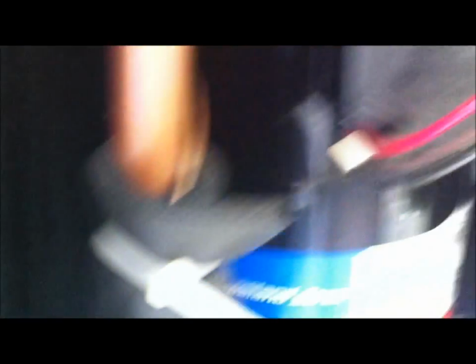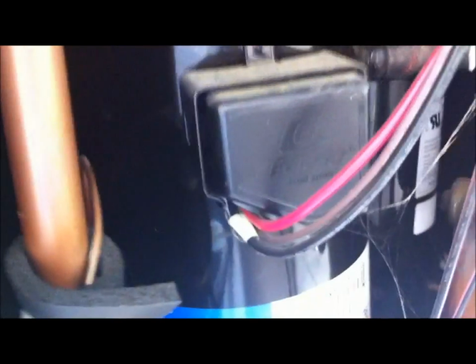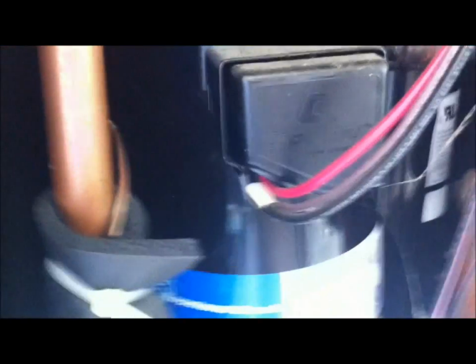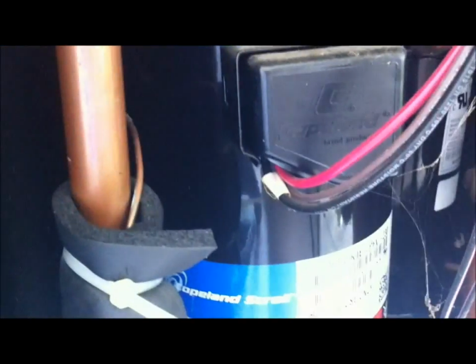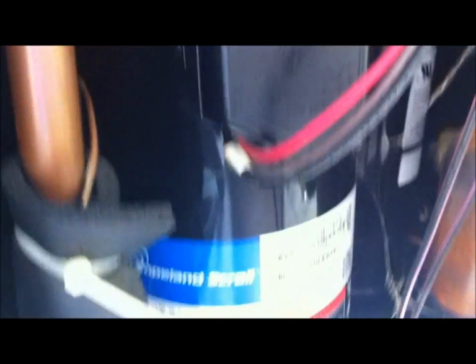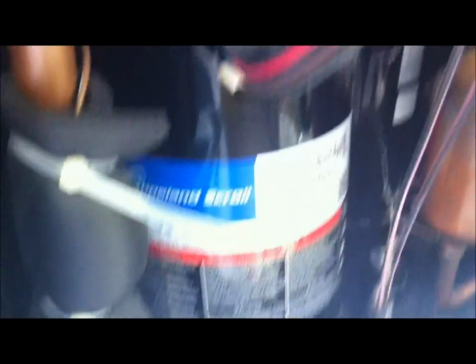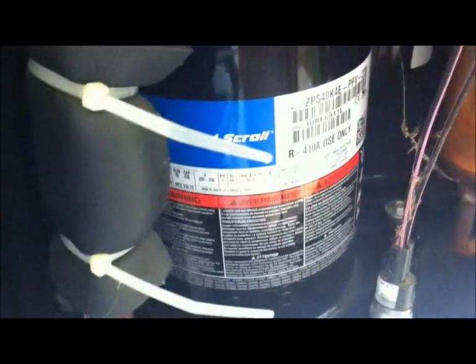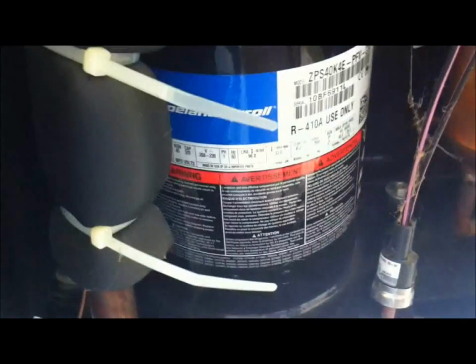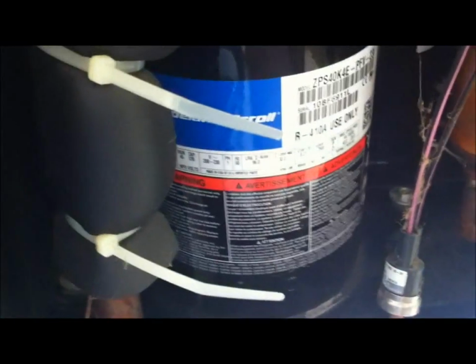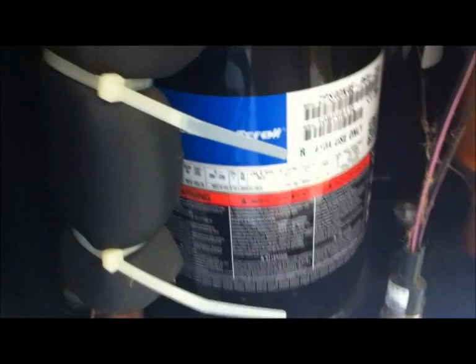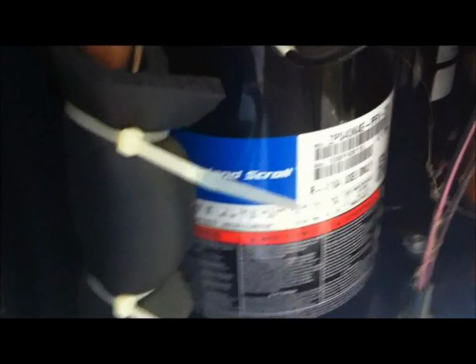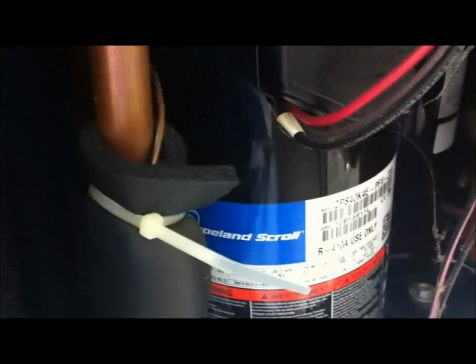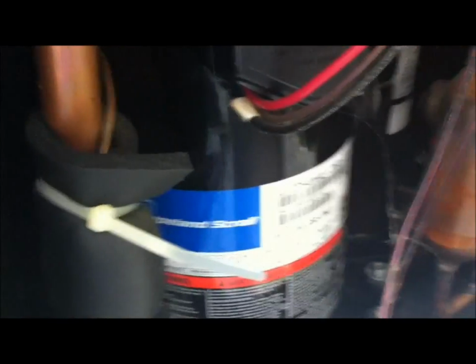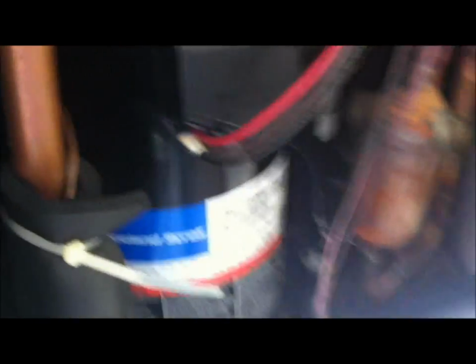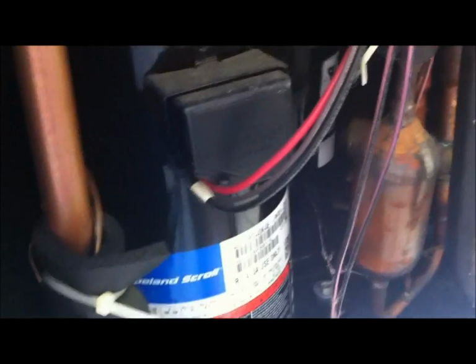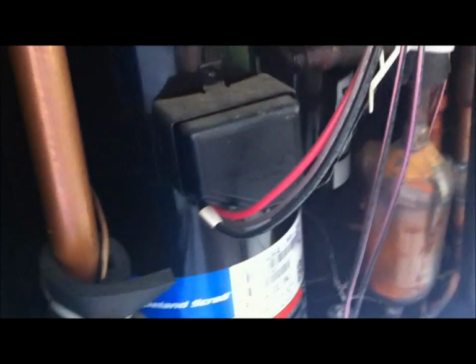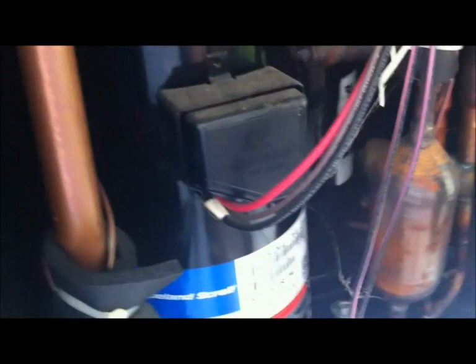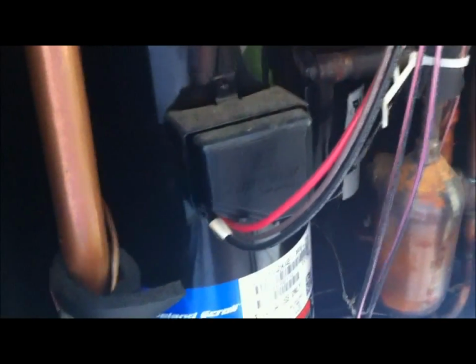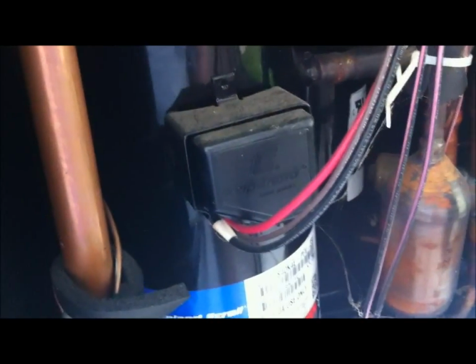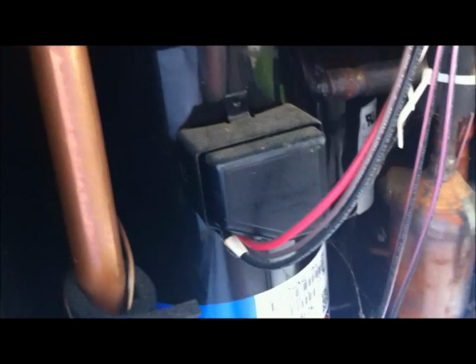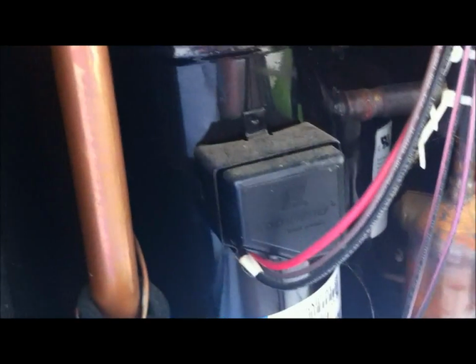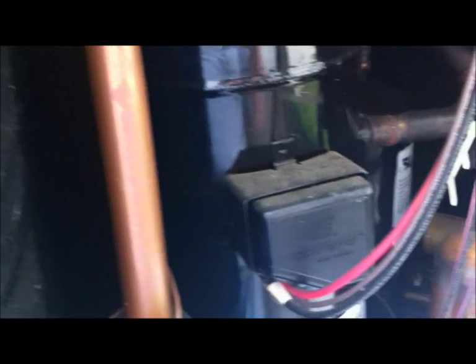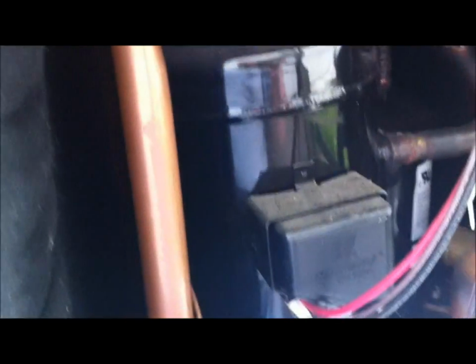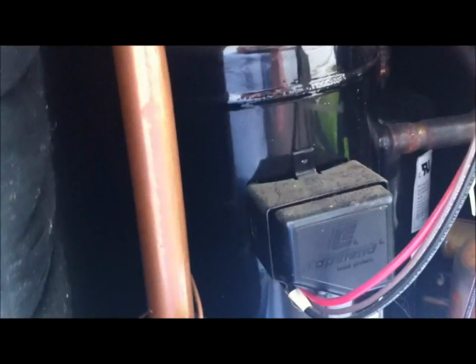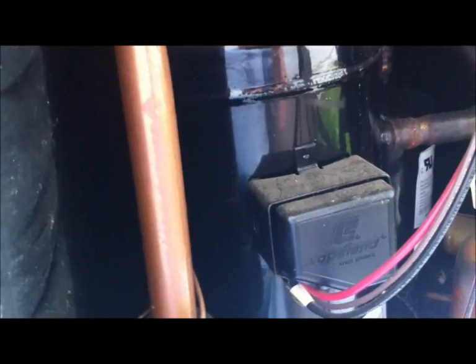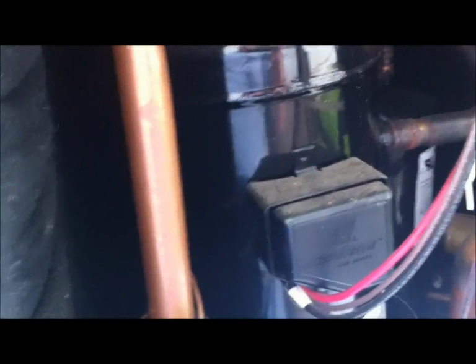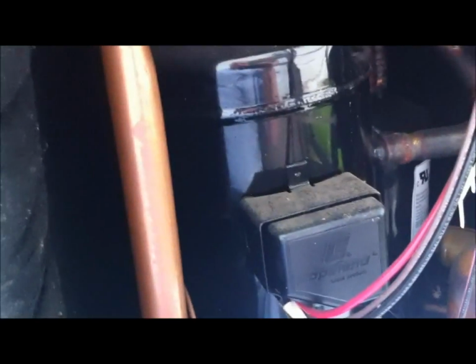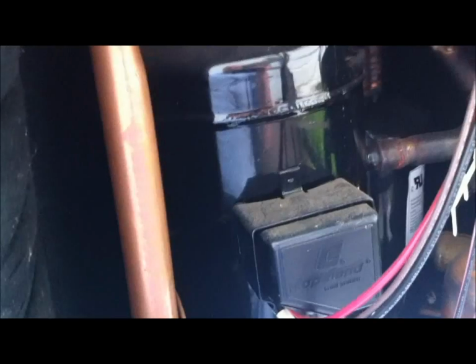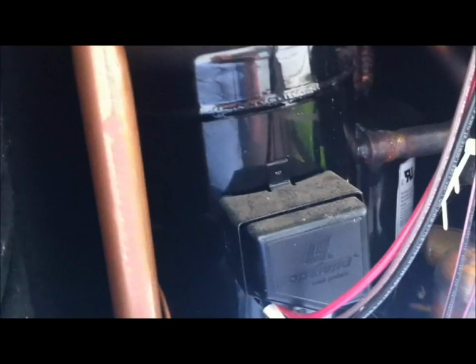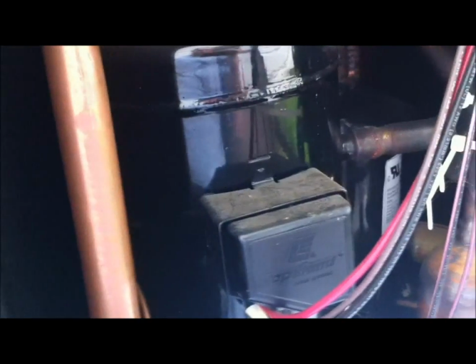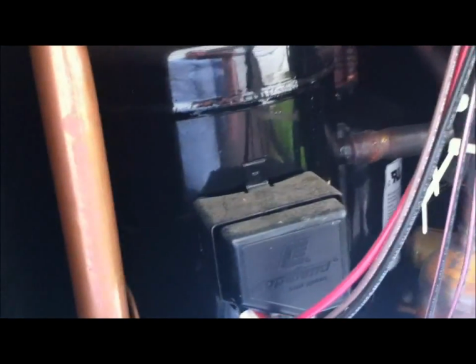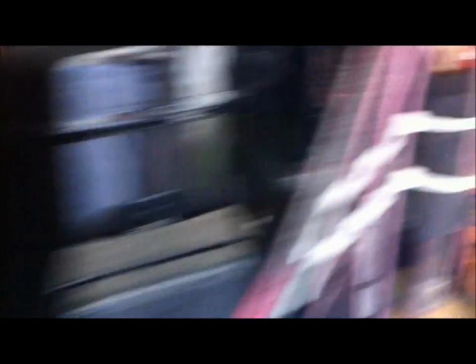It's one Copeland scroll compressor. Obviously Dallas, I've seen a couple of your units that you put in — you've got dual Copeland scrolls in your range, and then Trane's got dual Climatuff compressors.